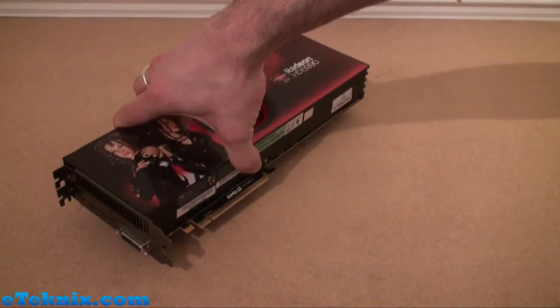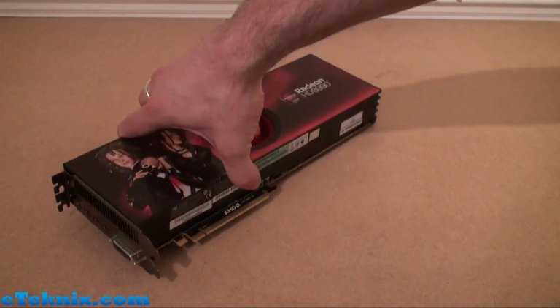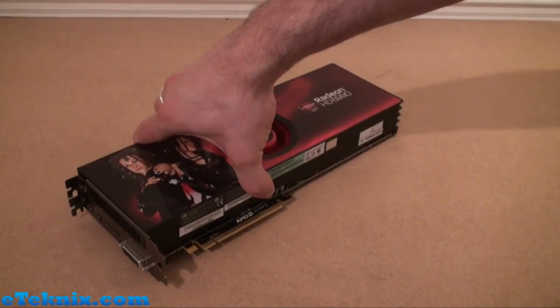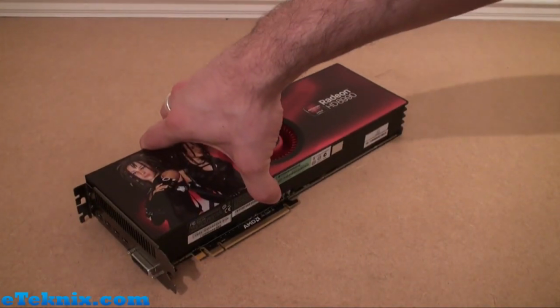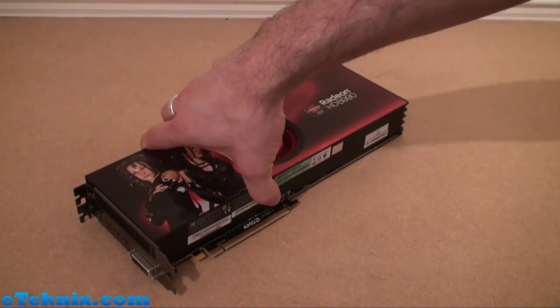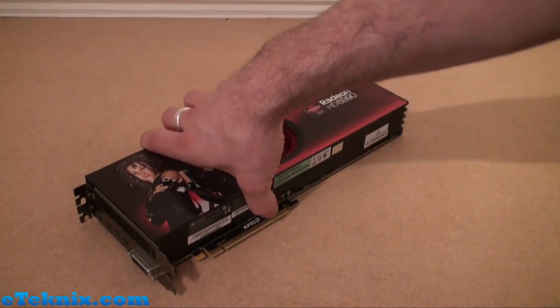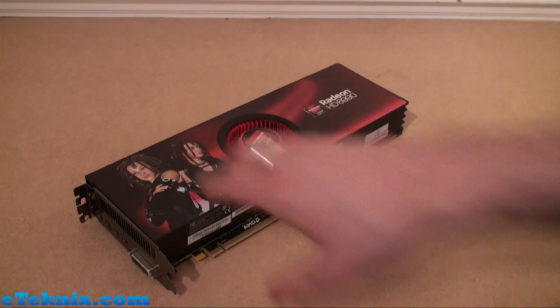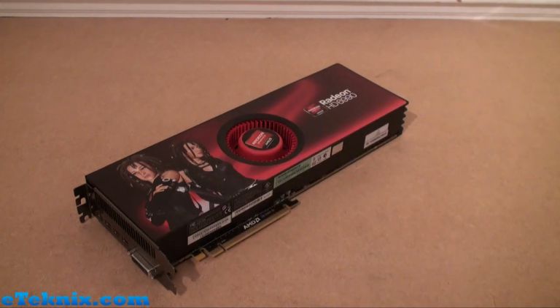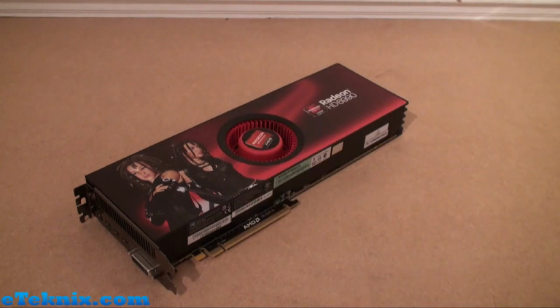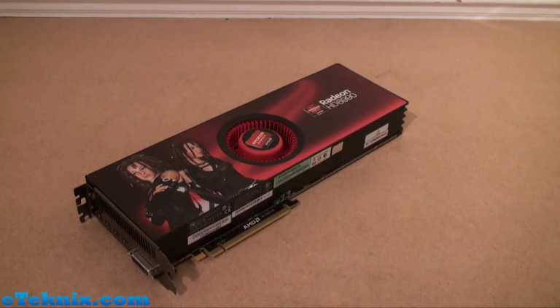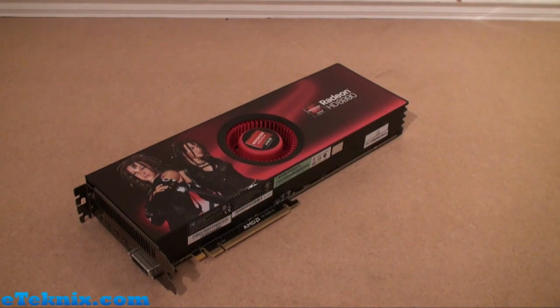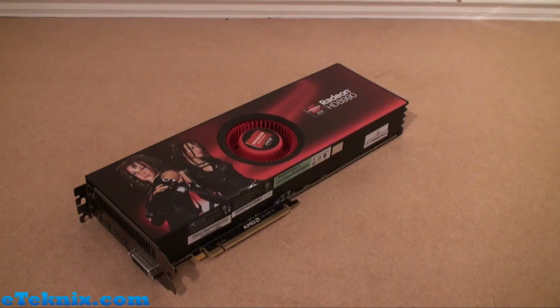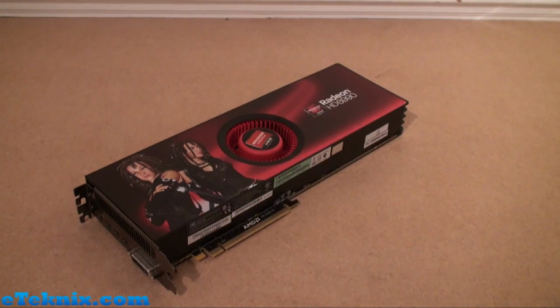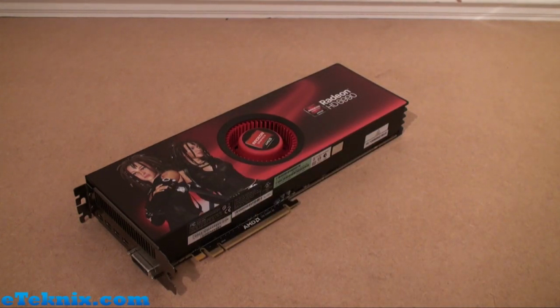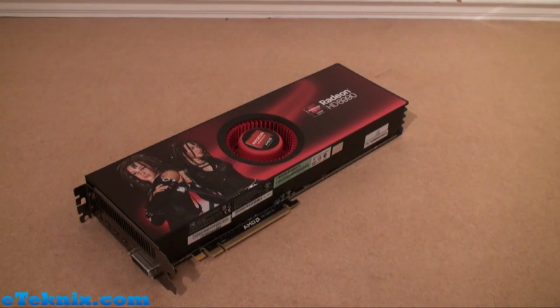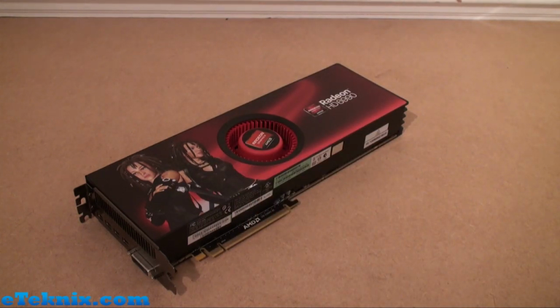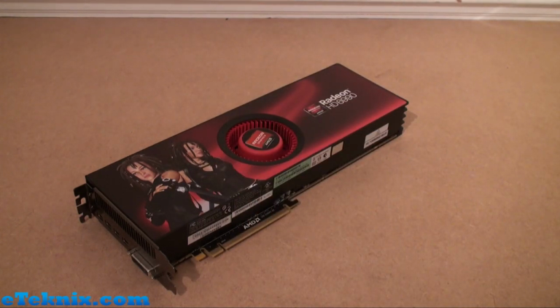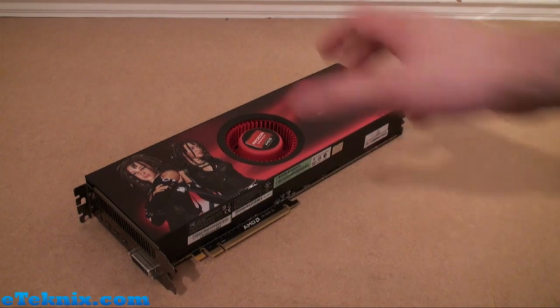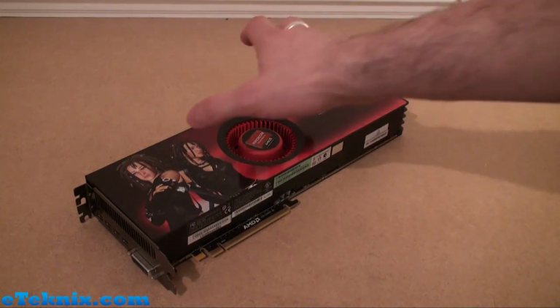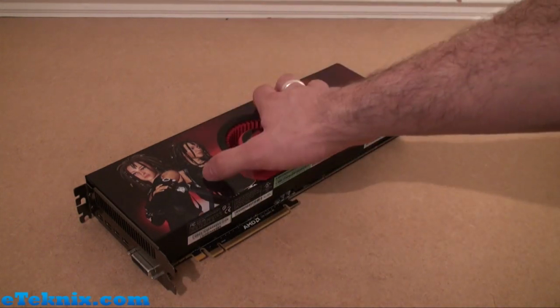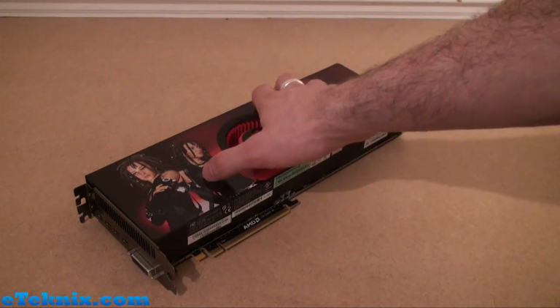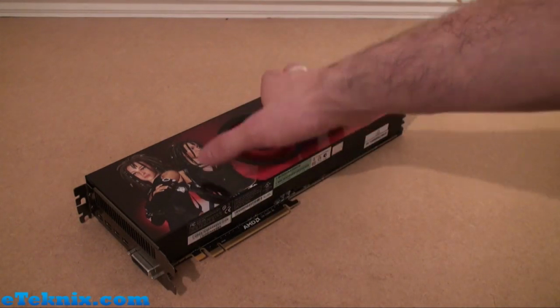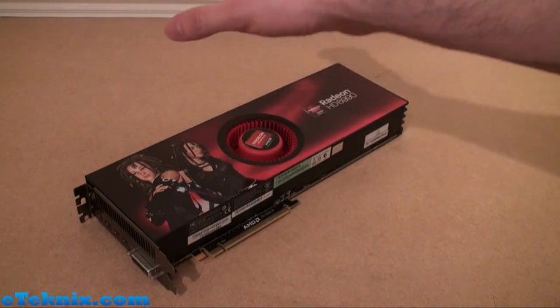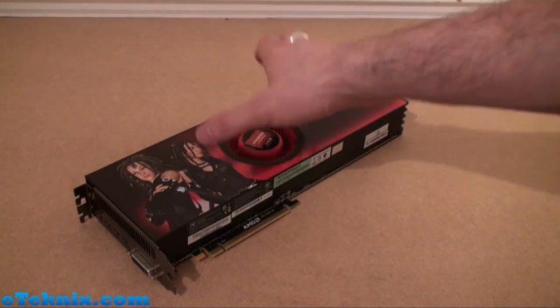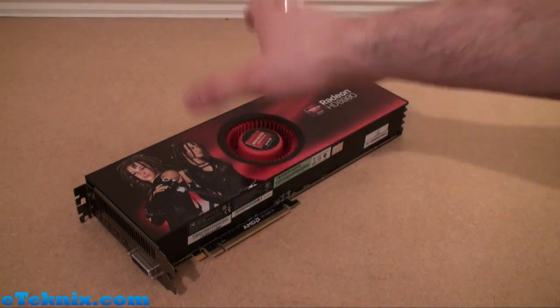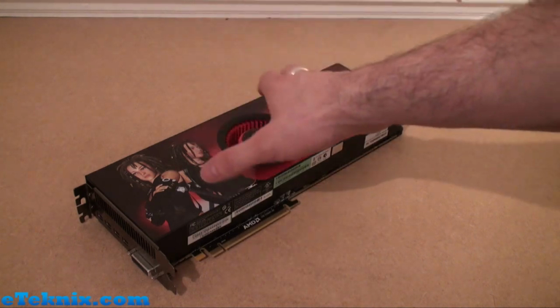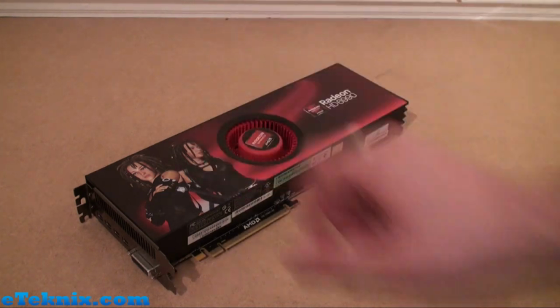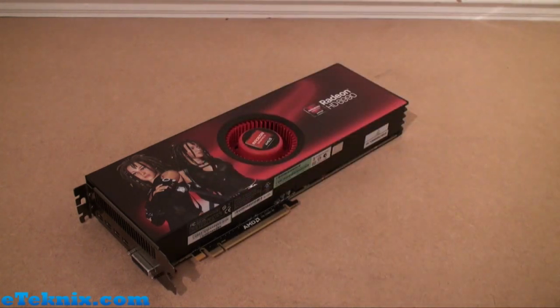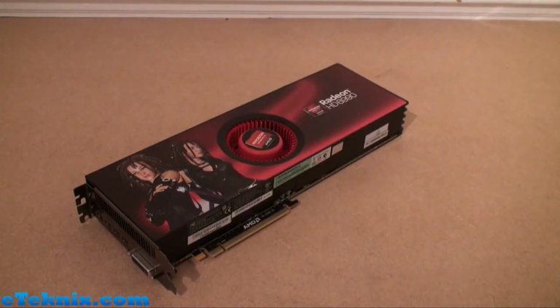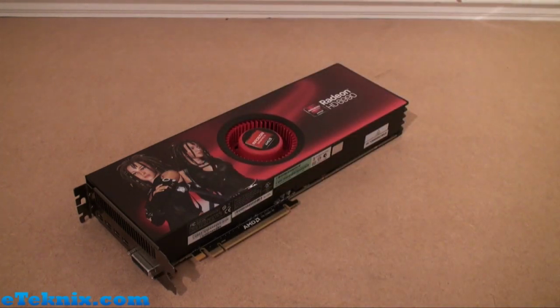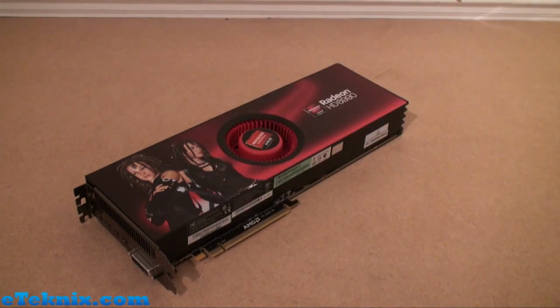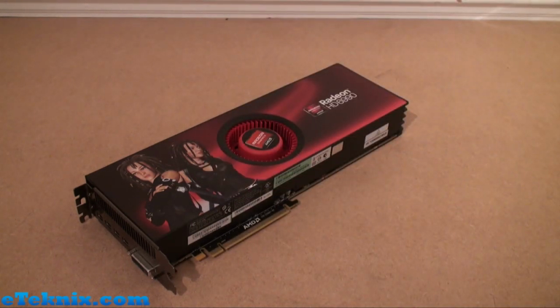Hopefully that gives you an insight into the card. If you head over to eTechnics.com, if you're not already watching this video on there, you can get all the full specifications and see exactly how this performed benchmark-wise.